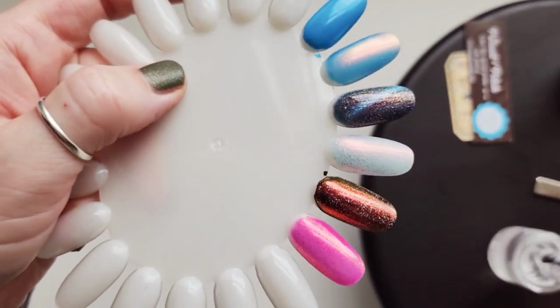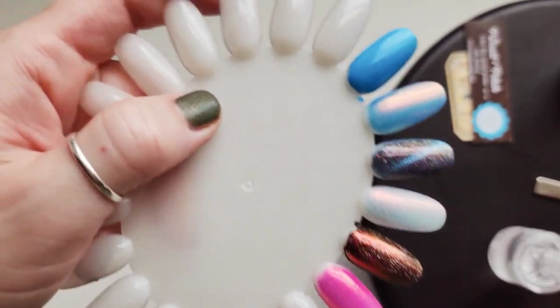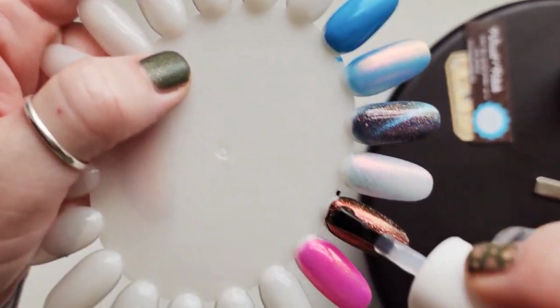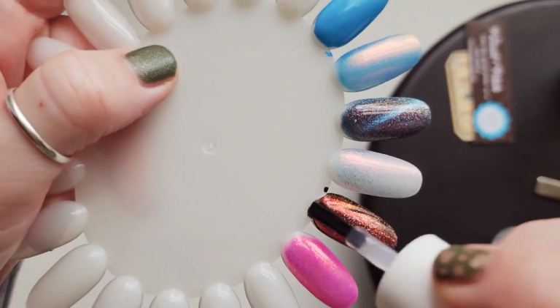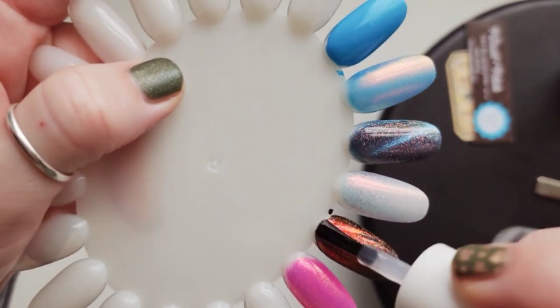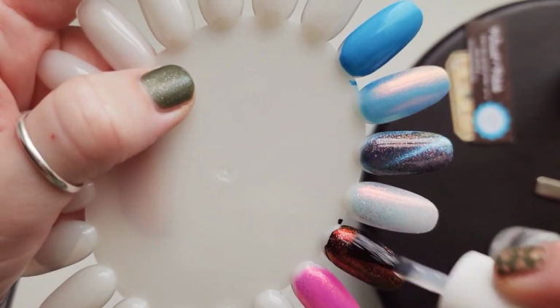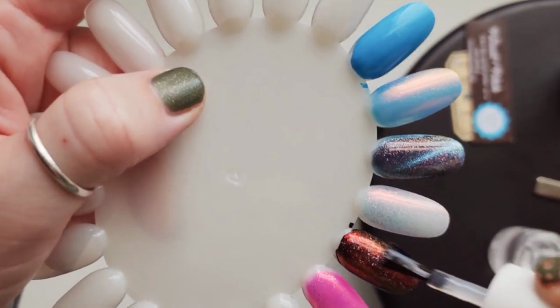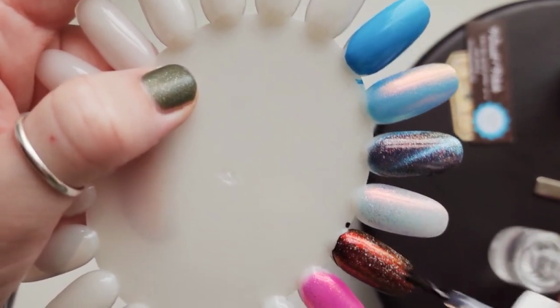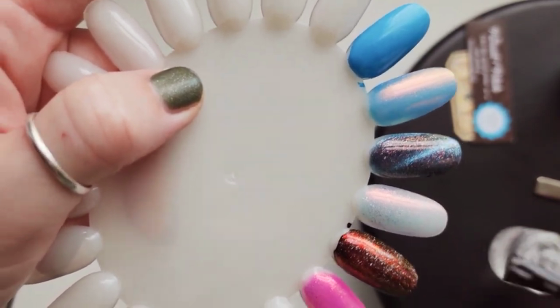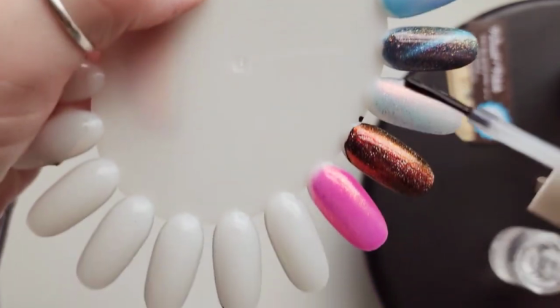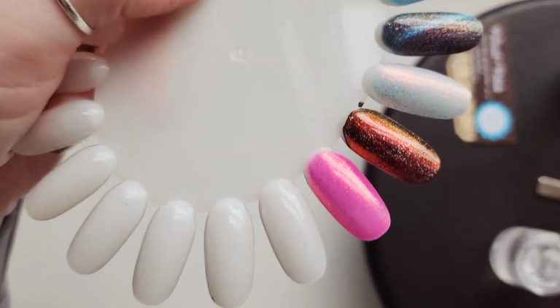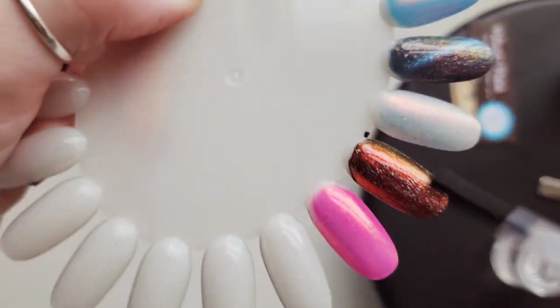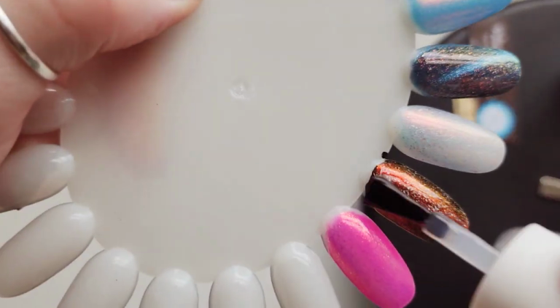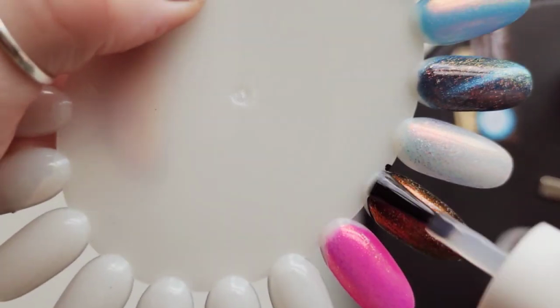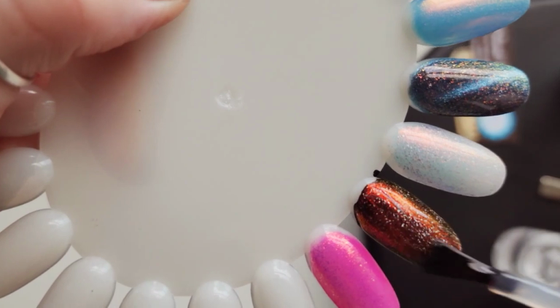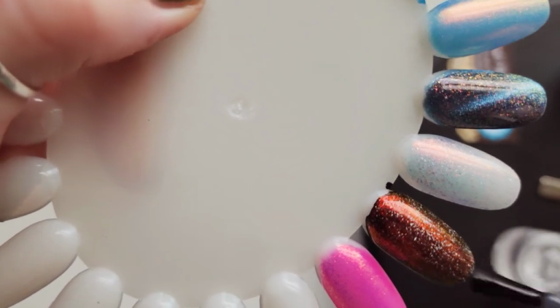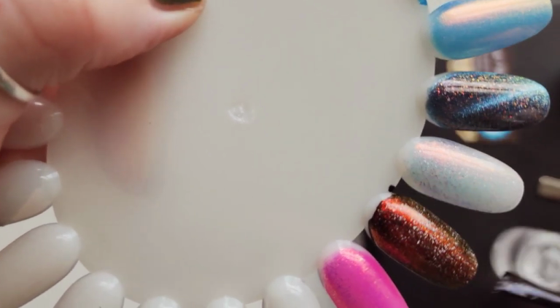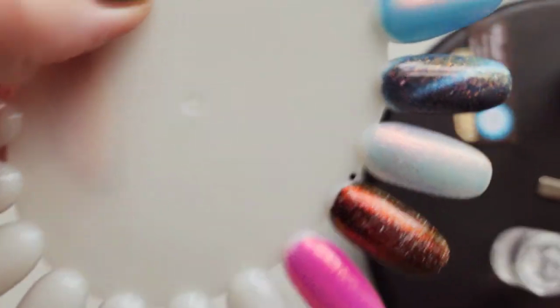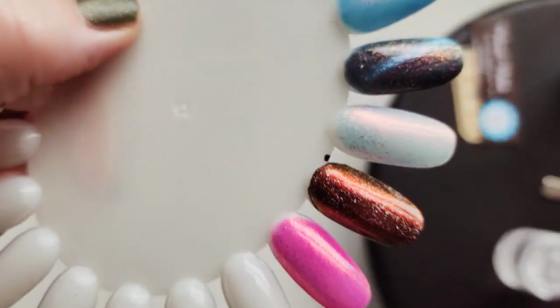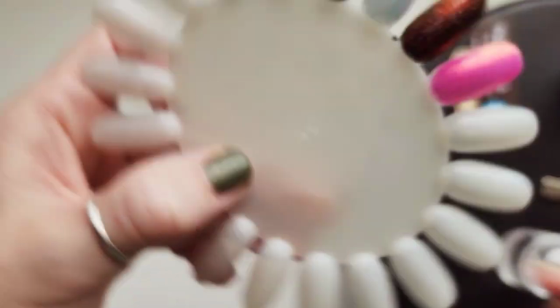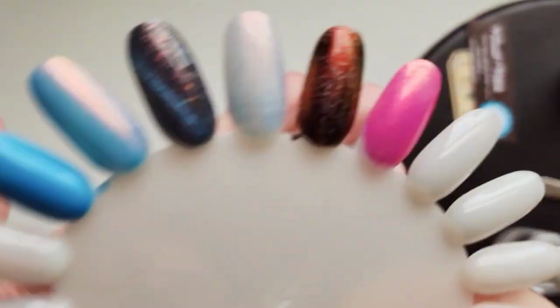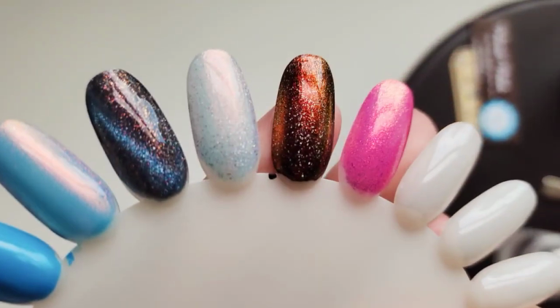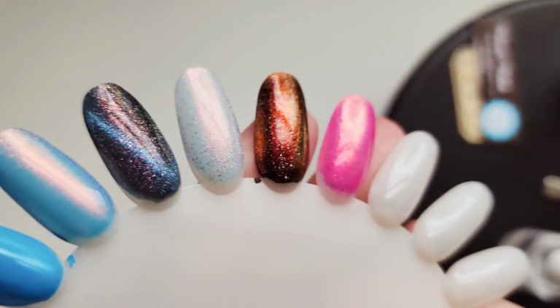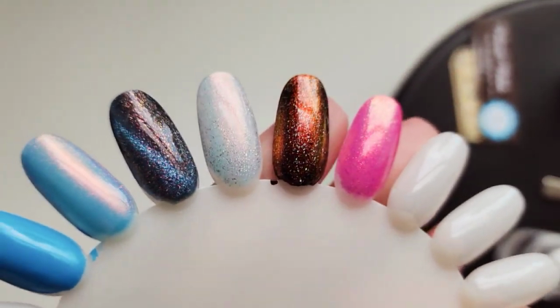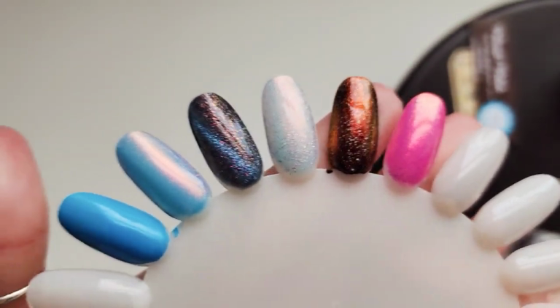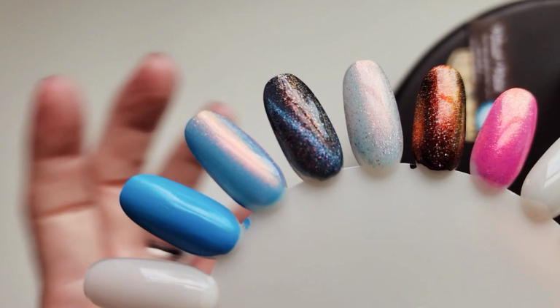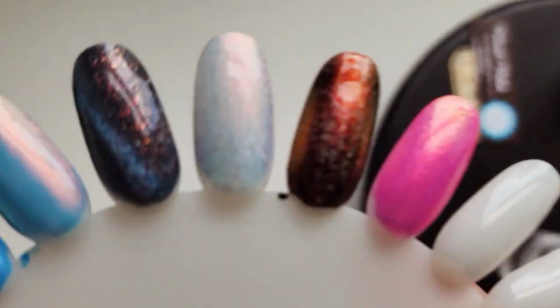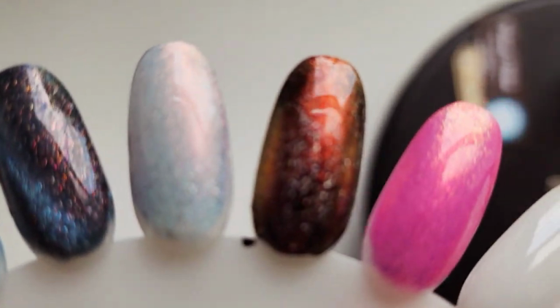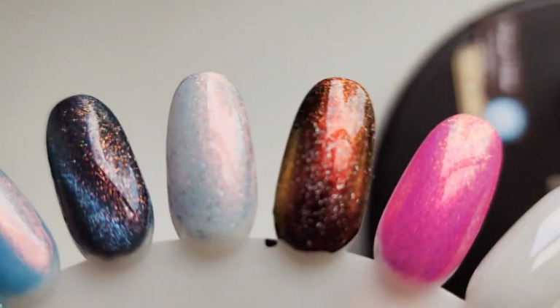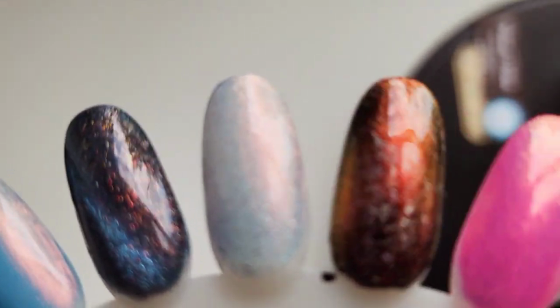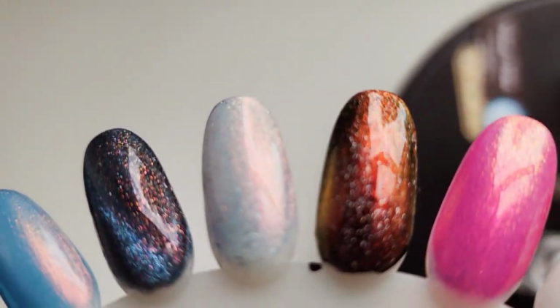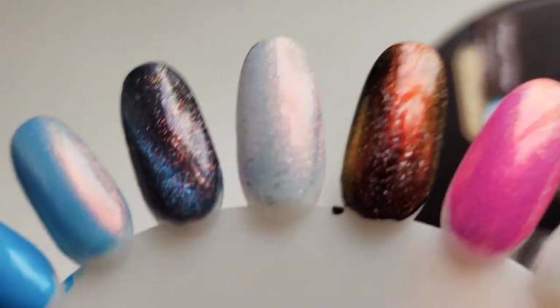We get three paychecks this month. I think I'm using that as an excuse to buy a little bit more. Everybody has these gorgeous, really gorgeous releases.